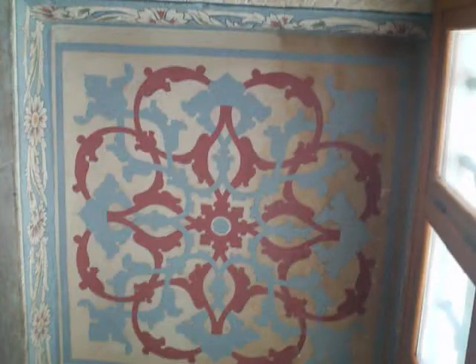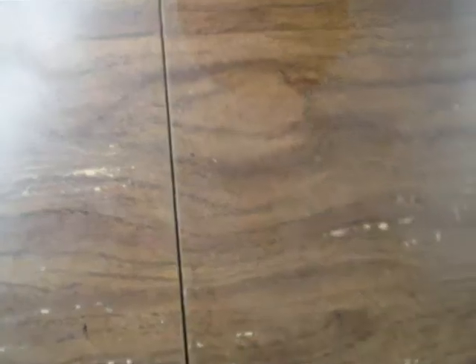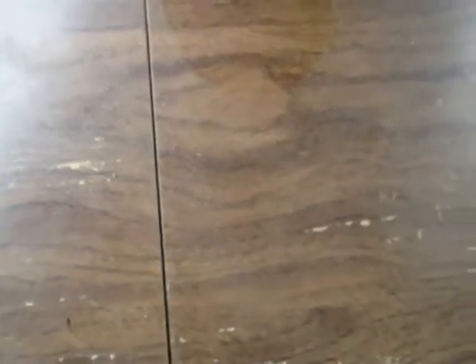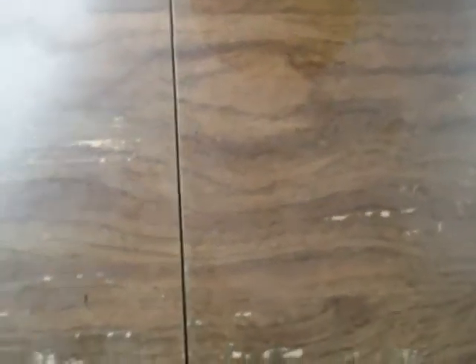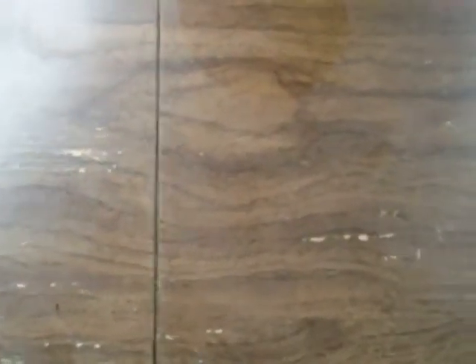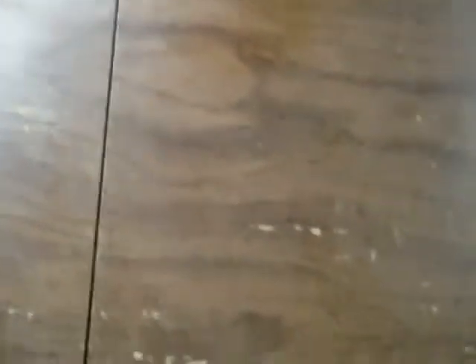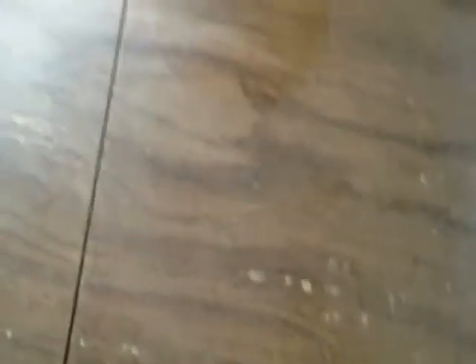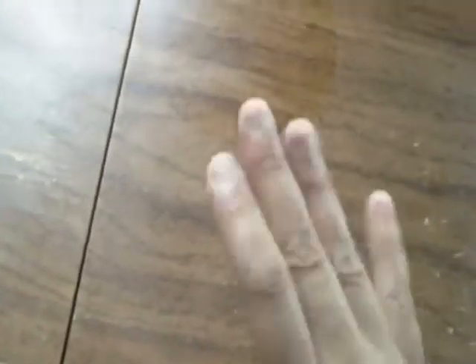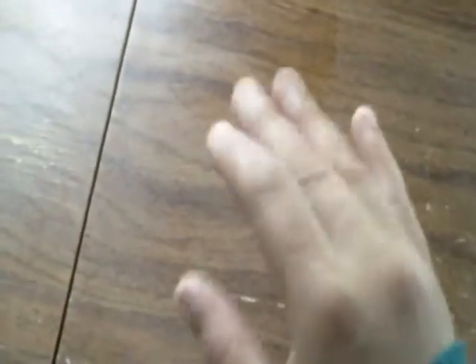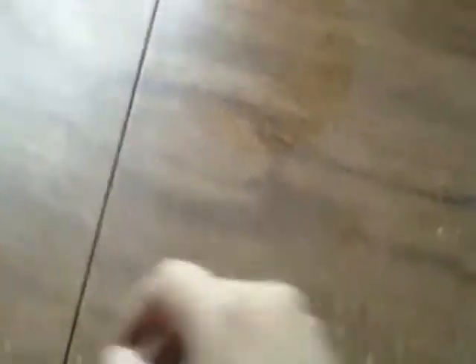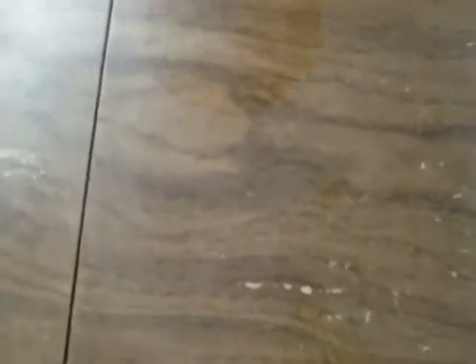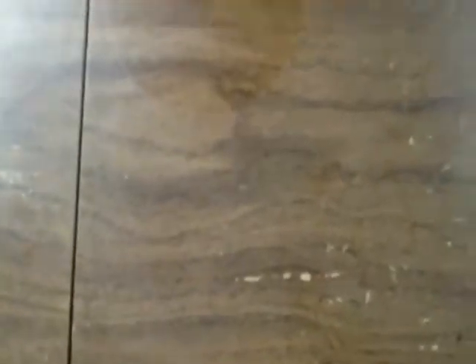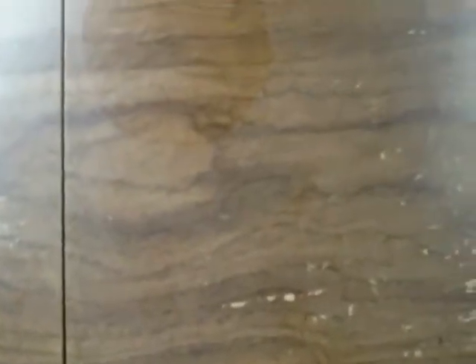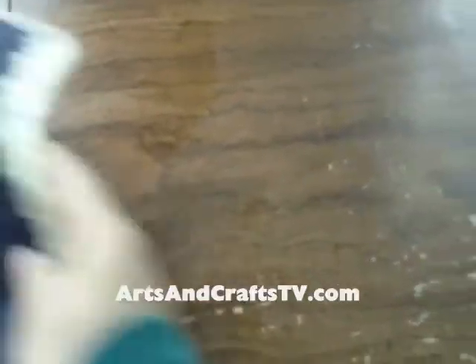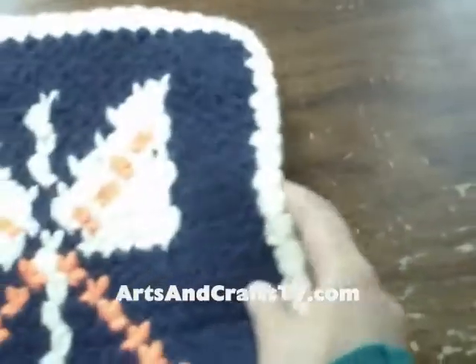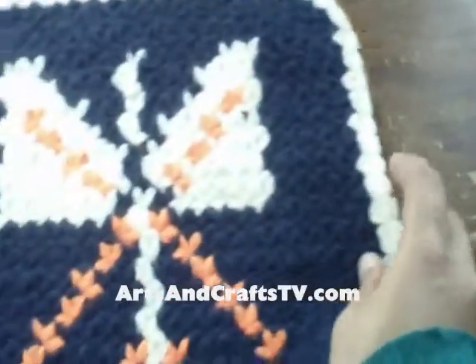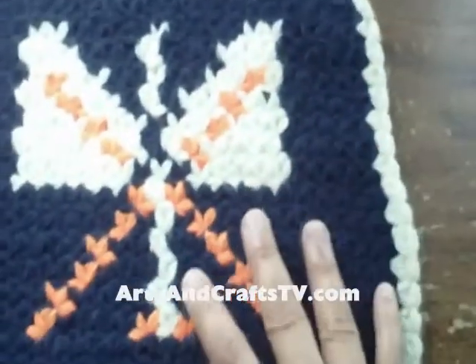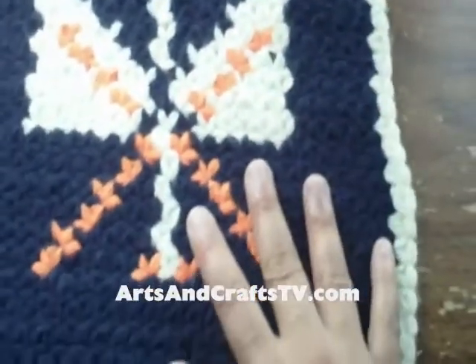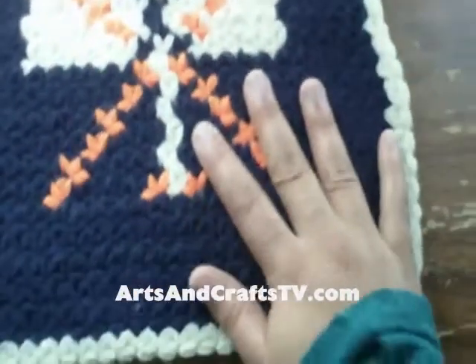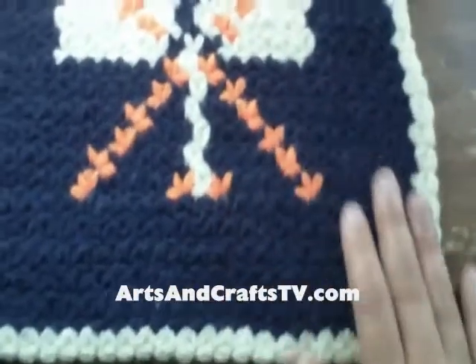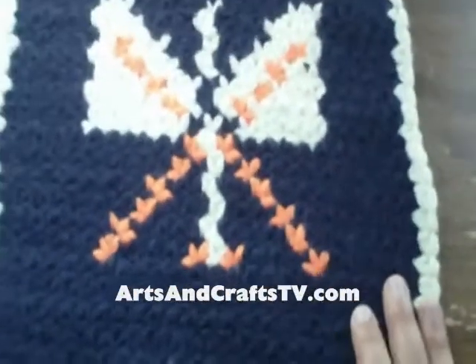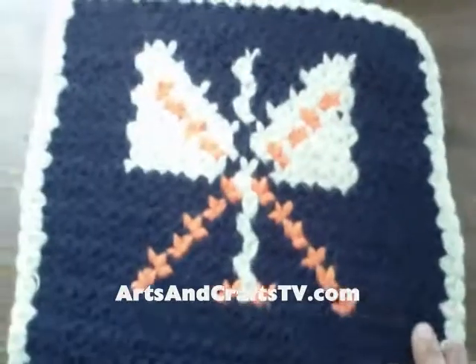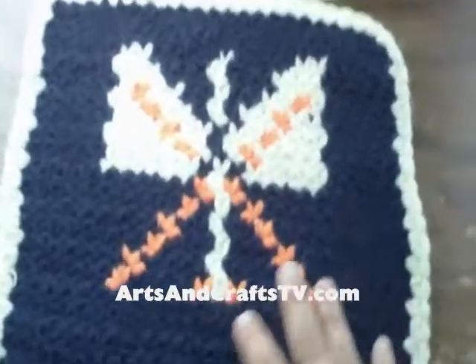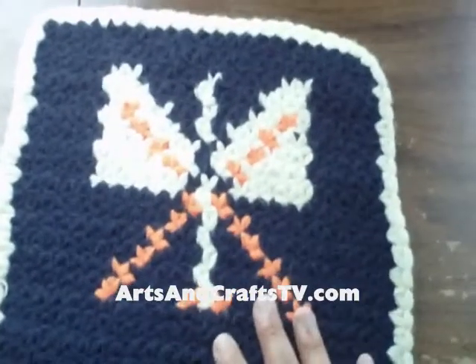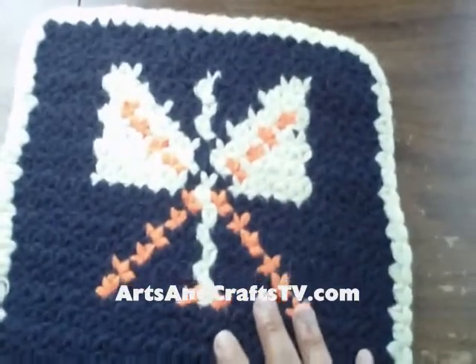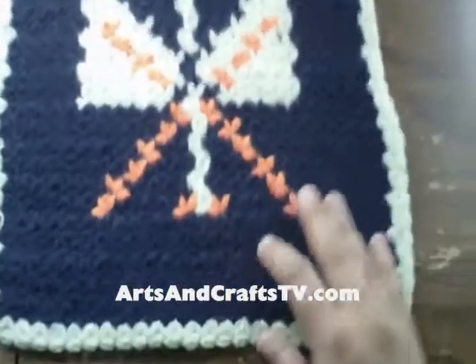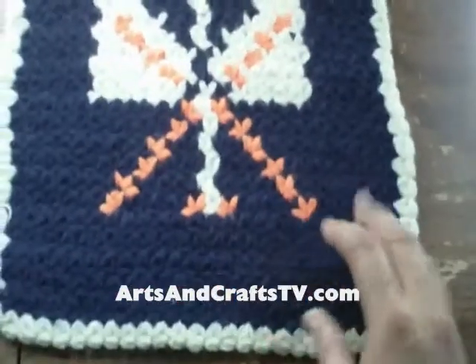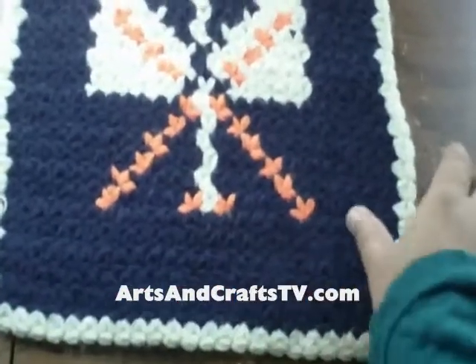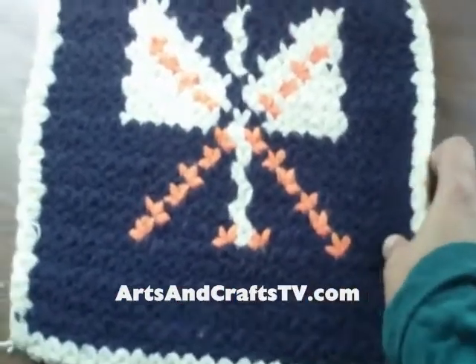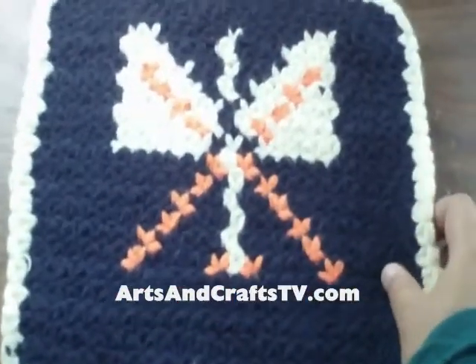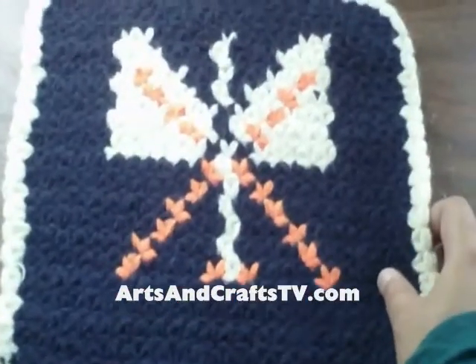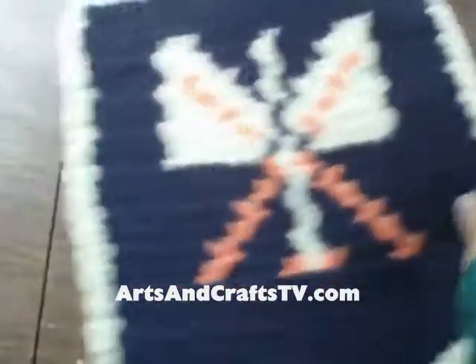Here we have the first example of a handicraft. This is something that was made and it is basically for taking a bath, or you can use it for the kitchen as a pot holder.